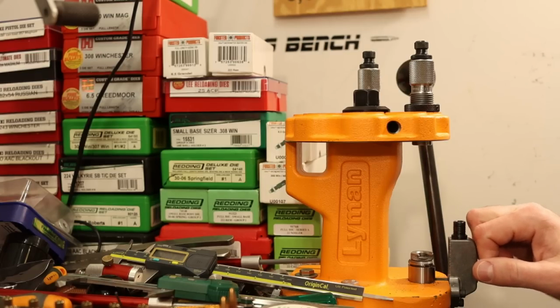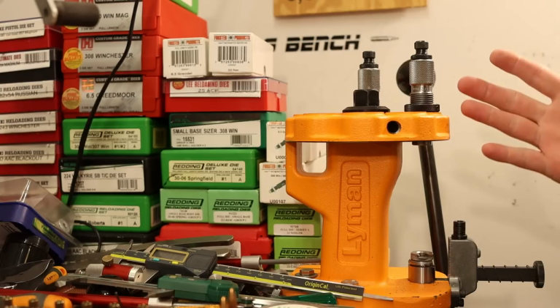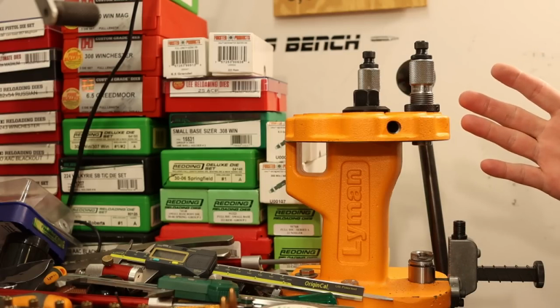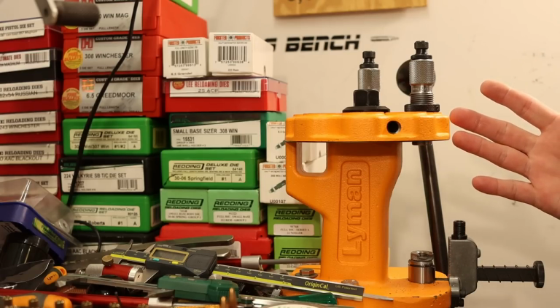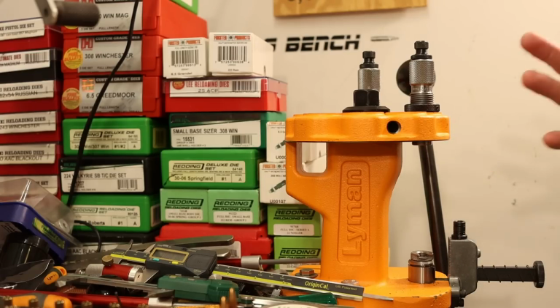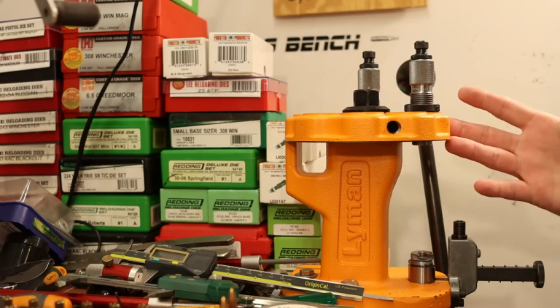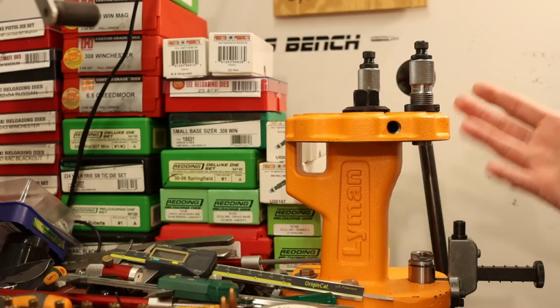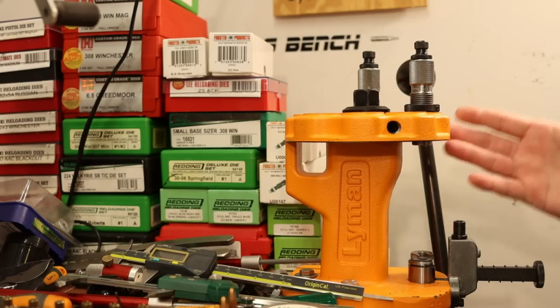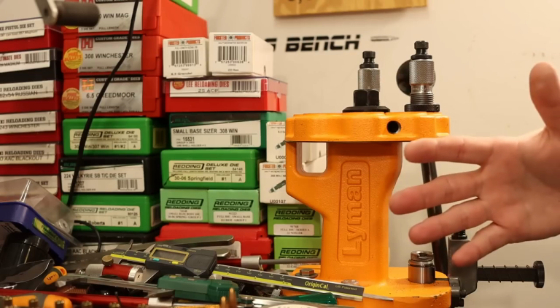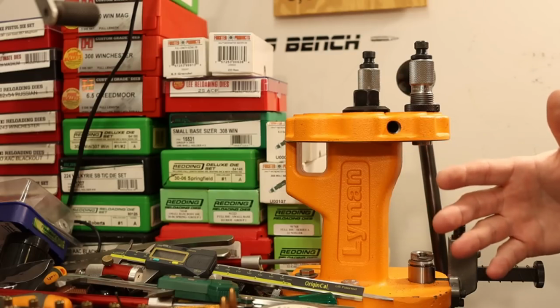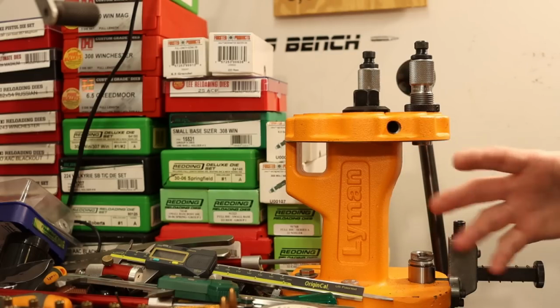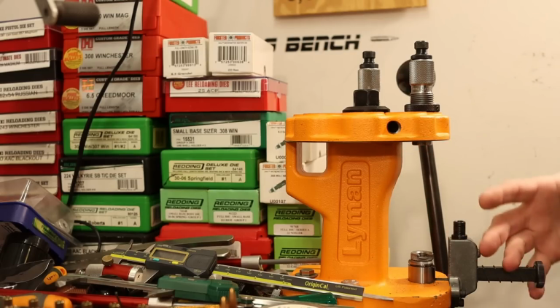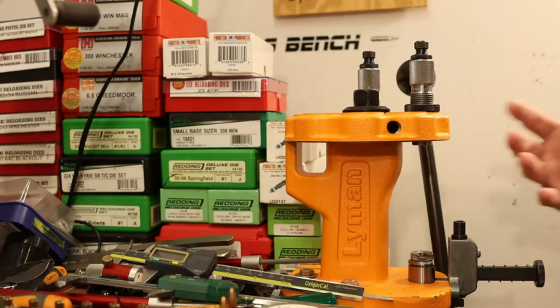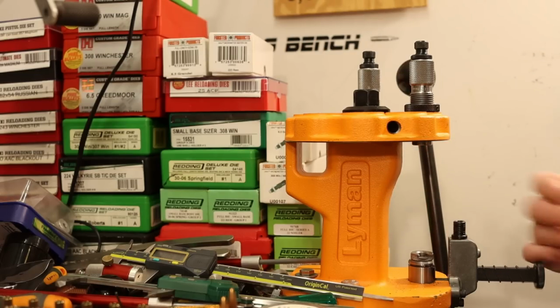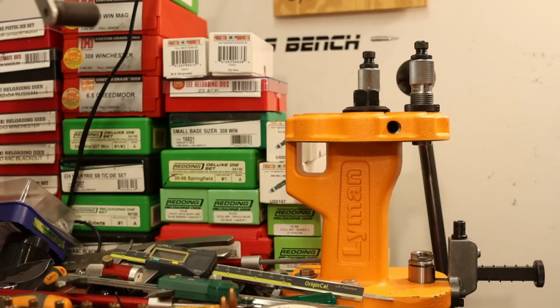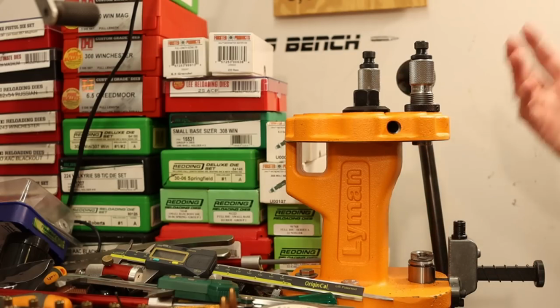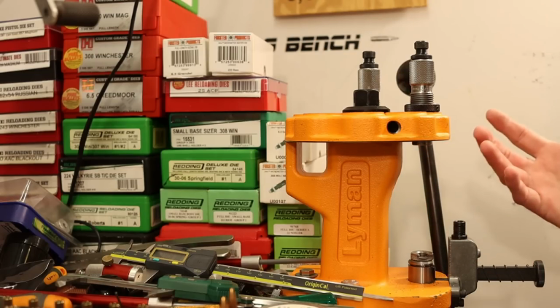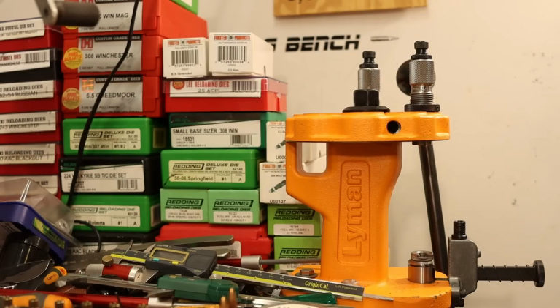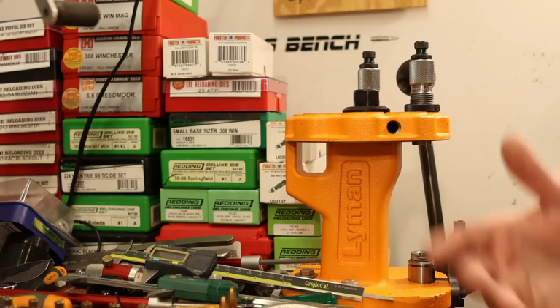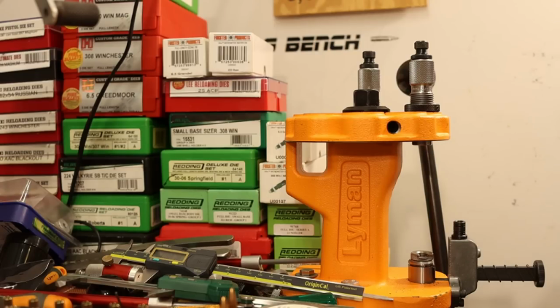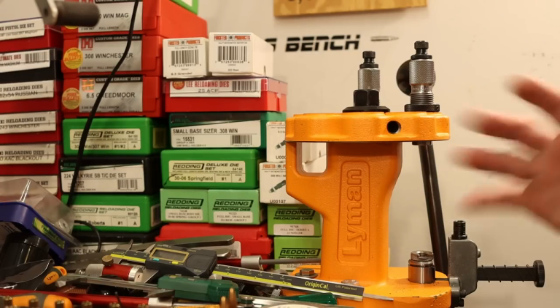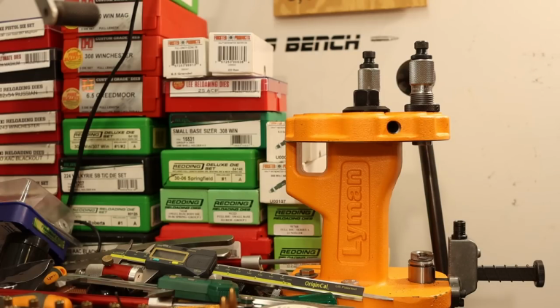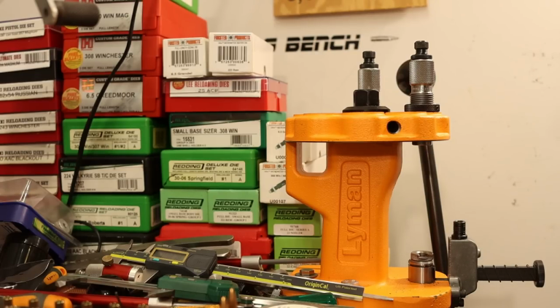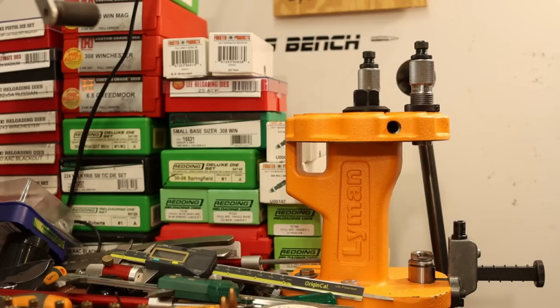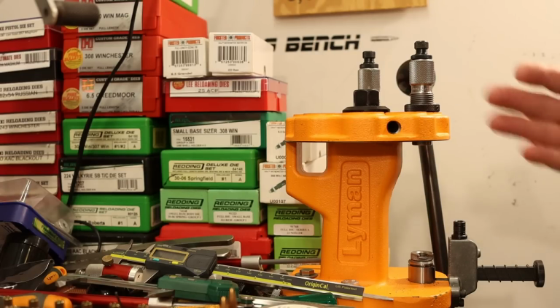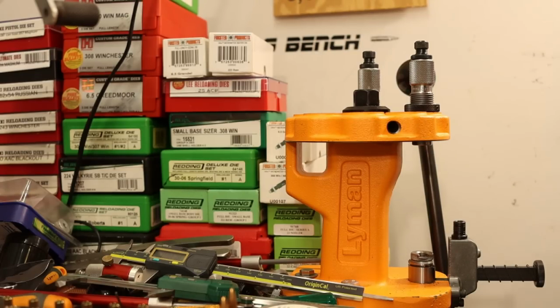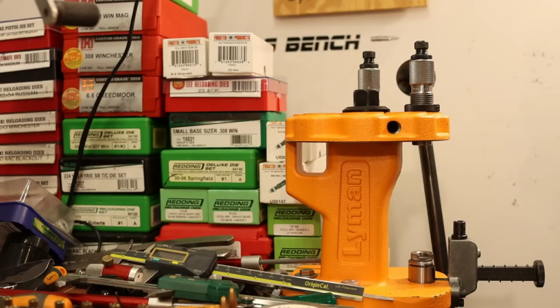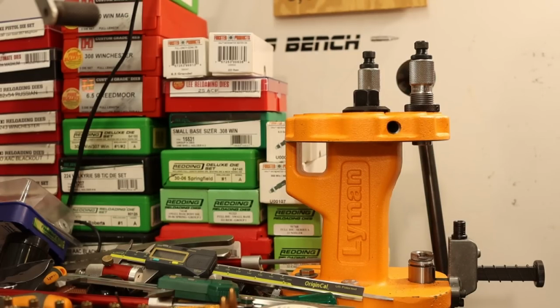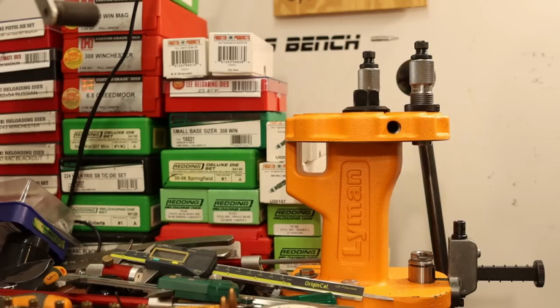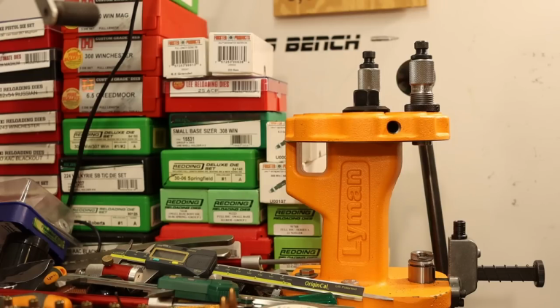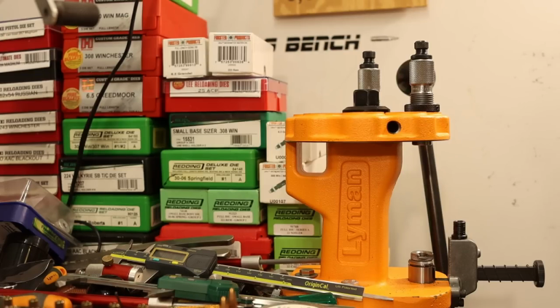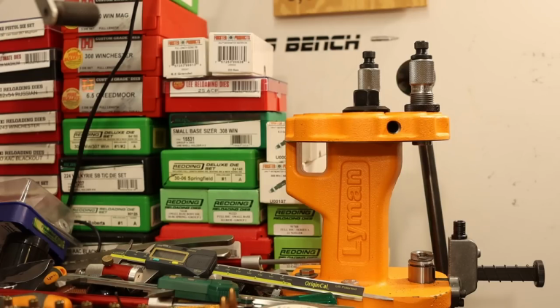One thing - we are going to crimp in this series. The factory ammo we're trying to clone does have a crimp, and in this series we crimp. So I'll bring you back once I've got some more charge weights weighed out and we're going through the final bullet seating steps and crimping.